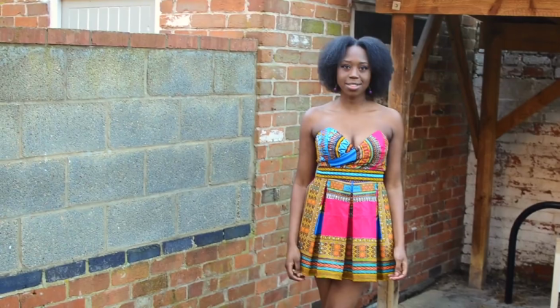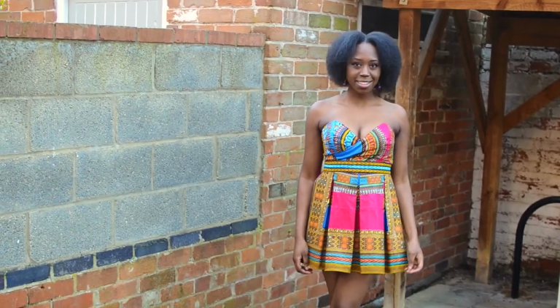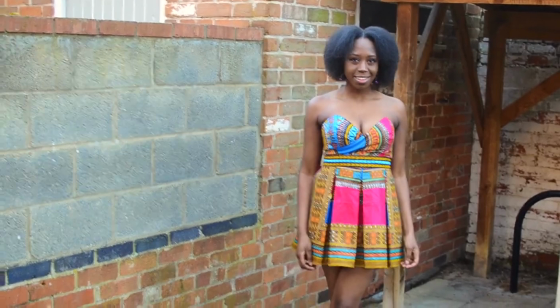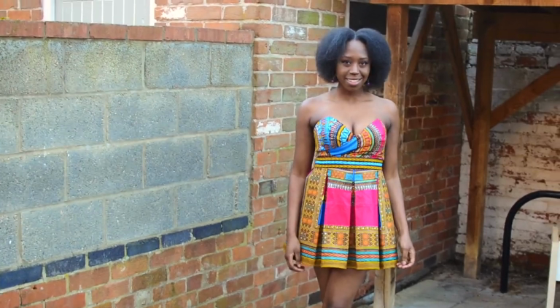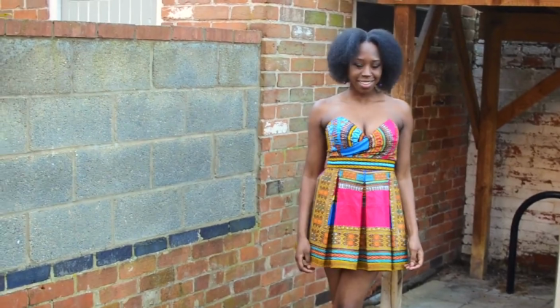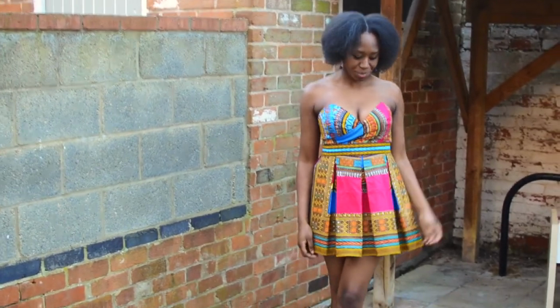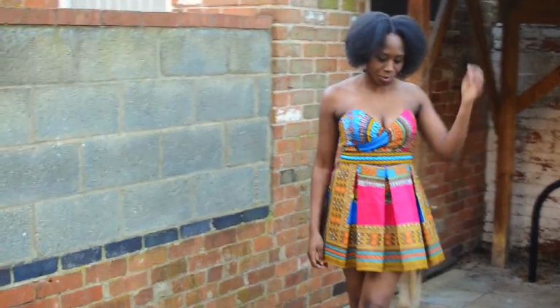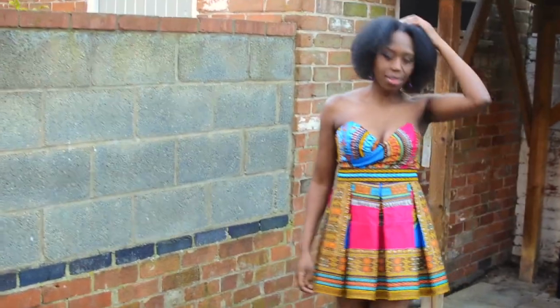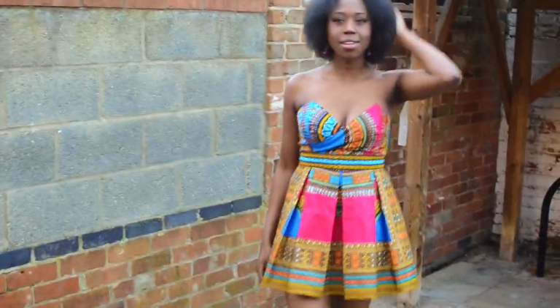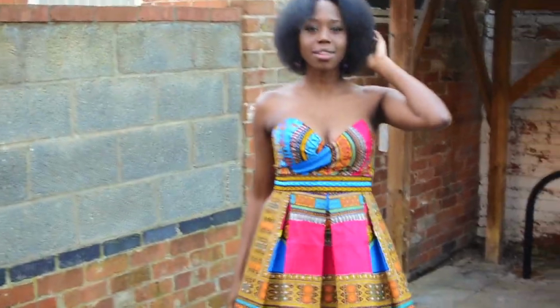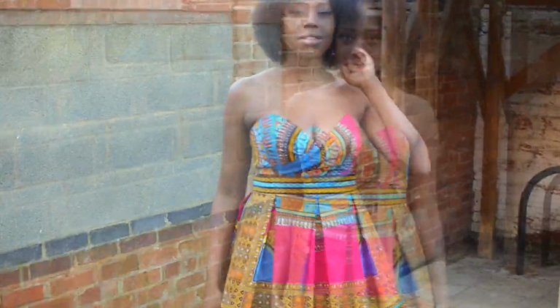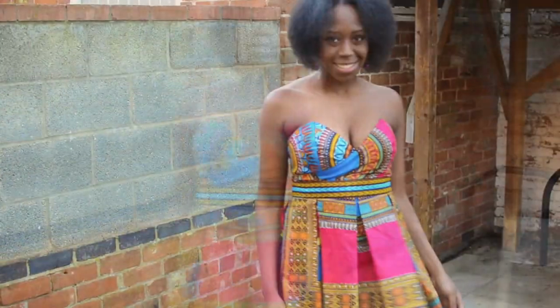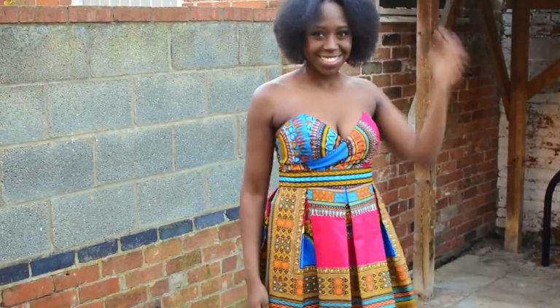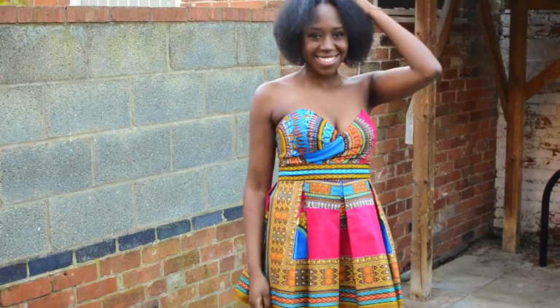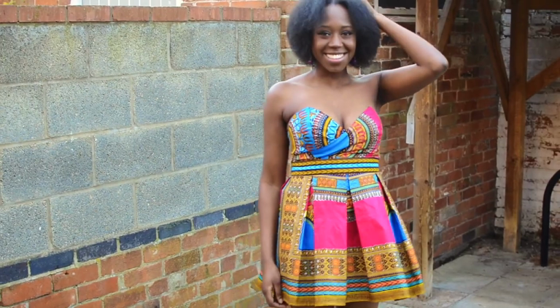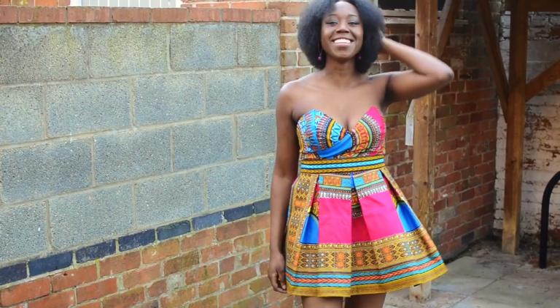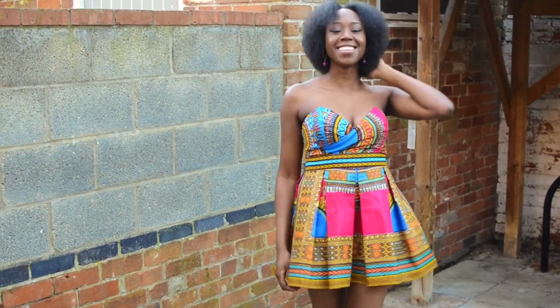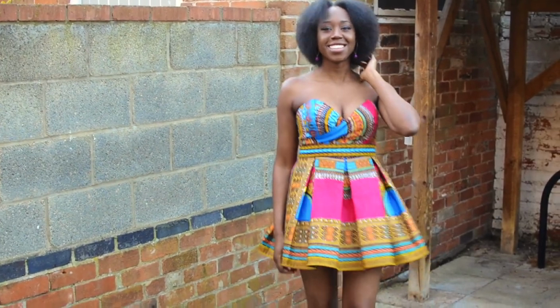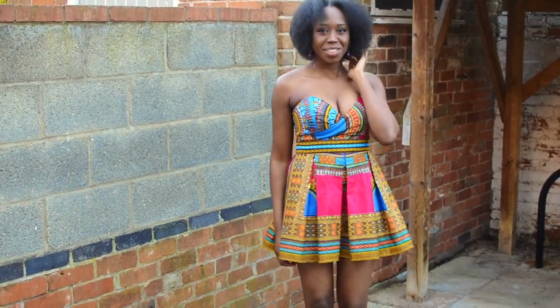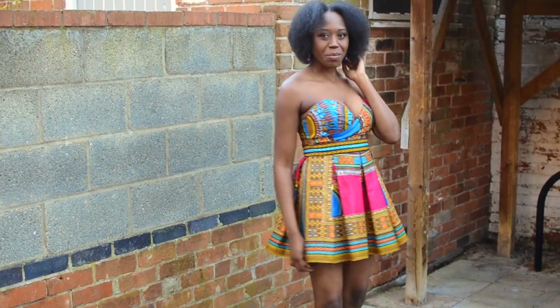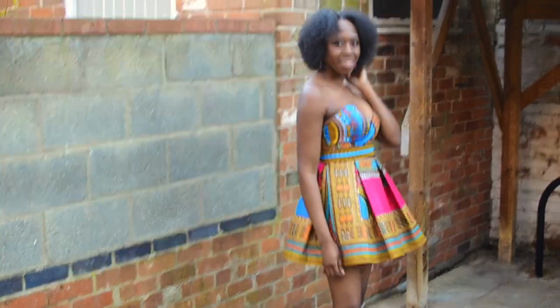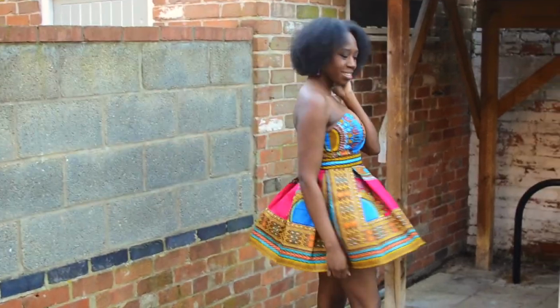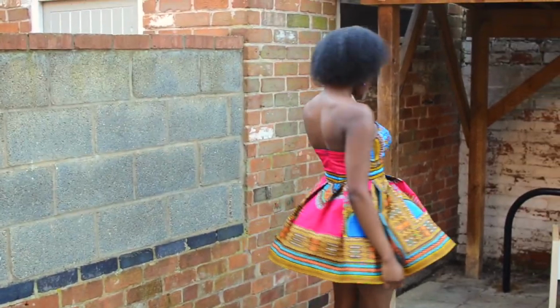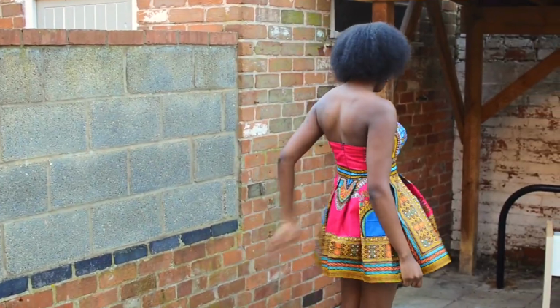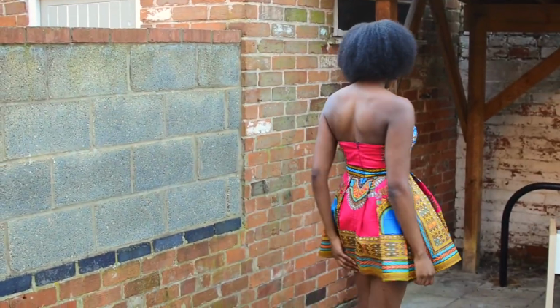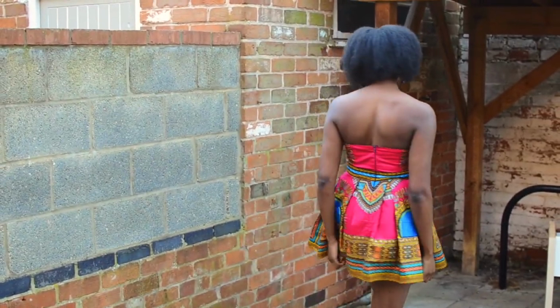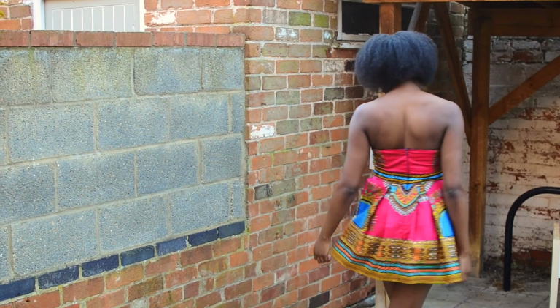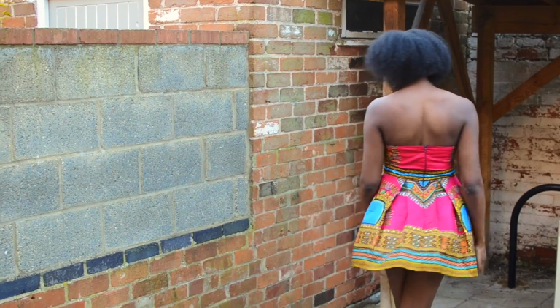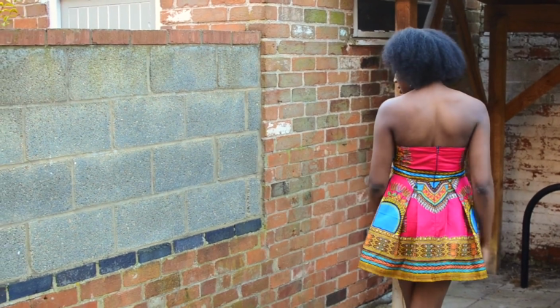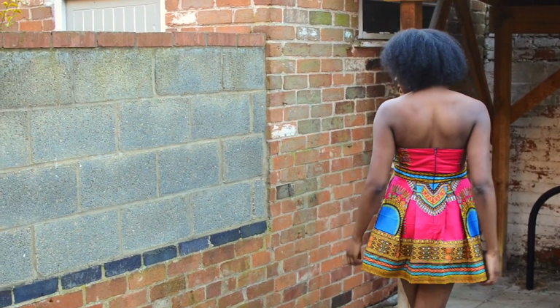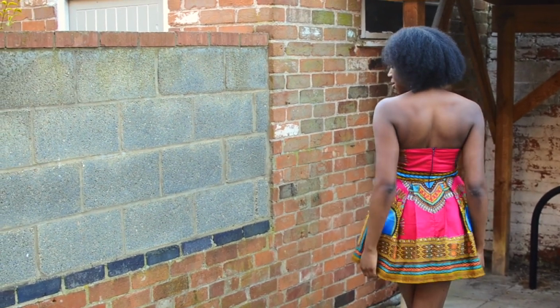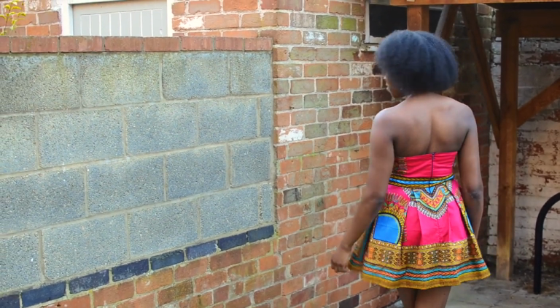Hey hey! So who's yet to see Black Panther? As an African lady, it's amazing to see Africa portrayed in such a beautiful way. So I thought I'd add to this beautiful portrayal in this year's day and night dress challenge.